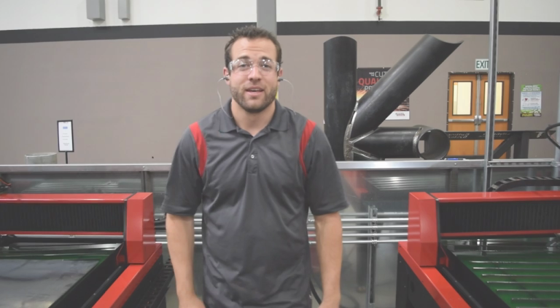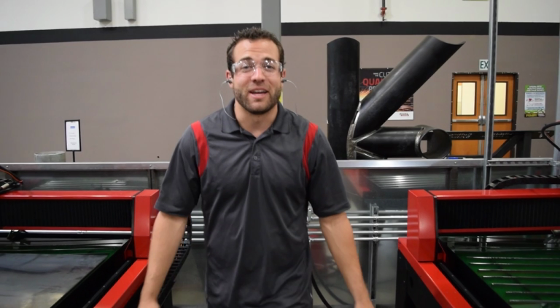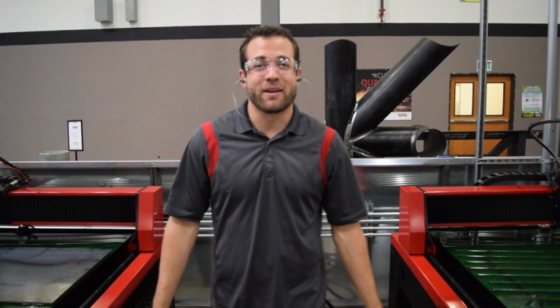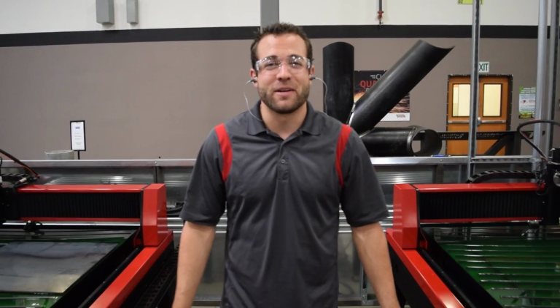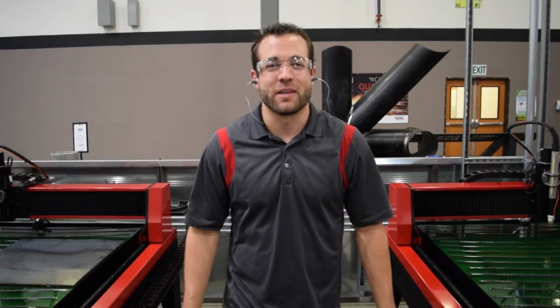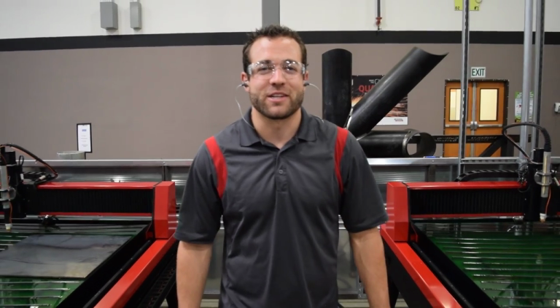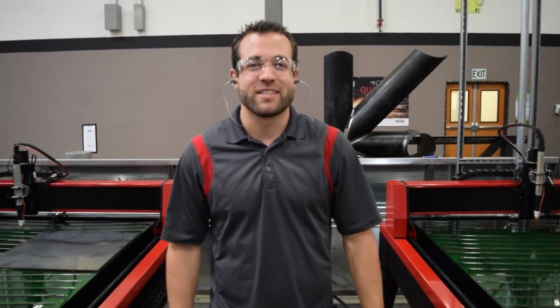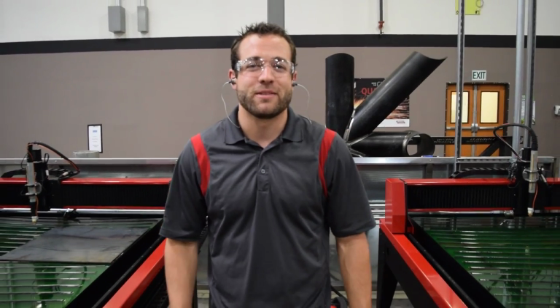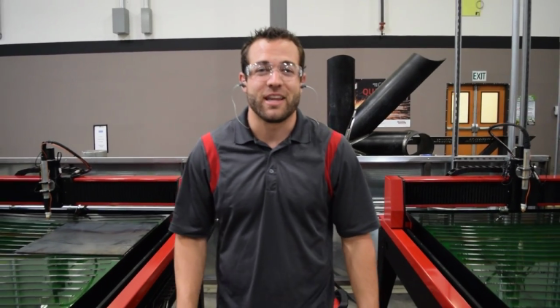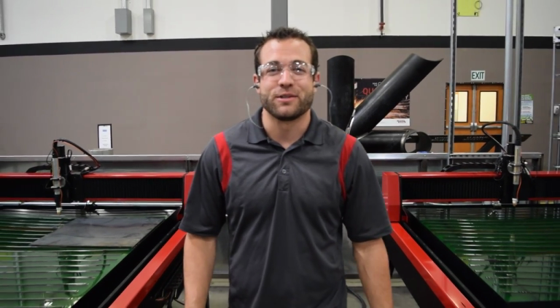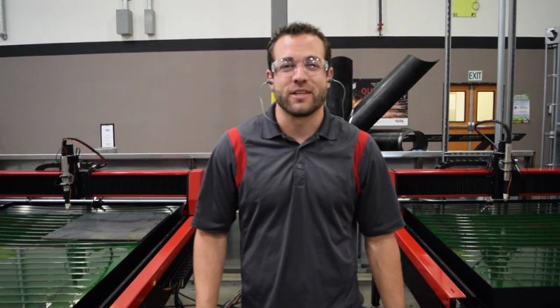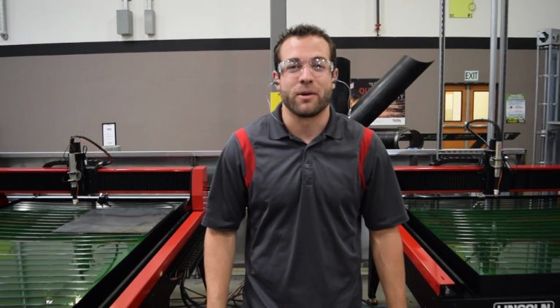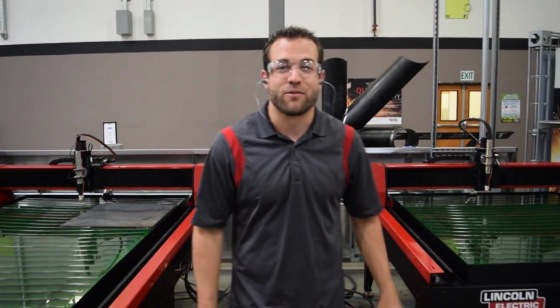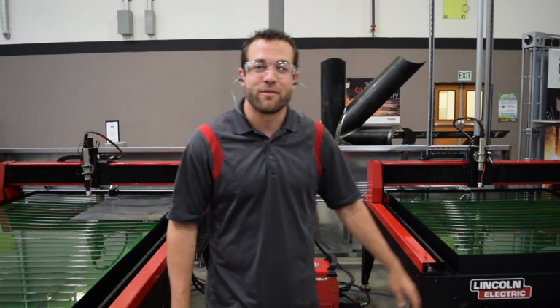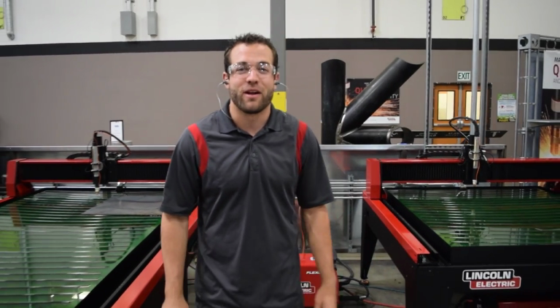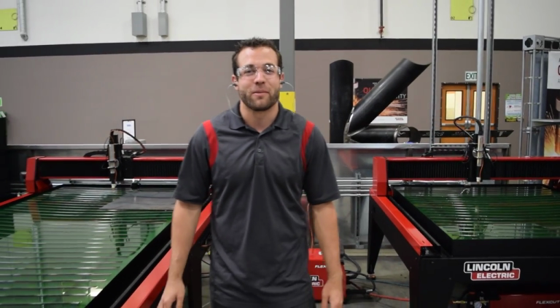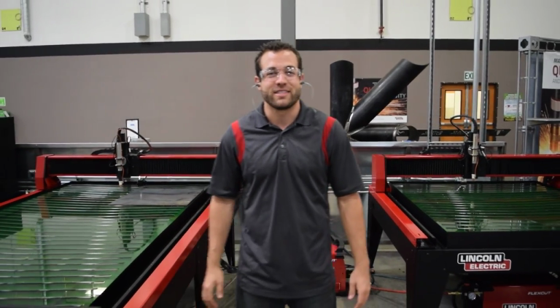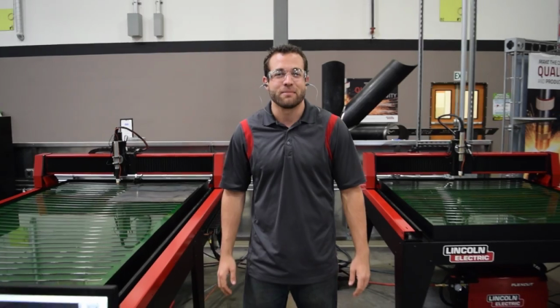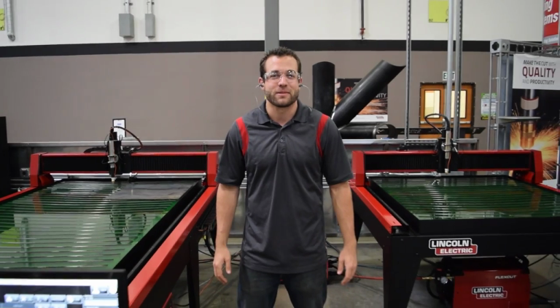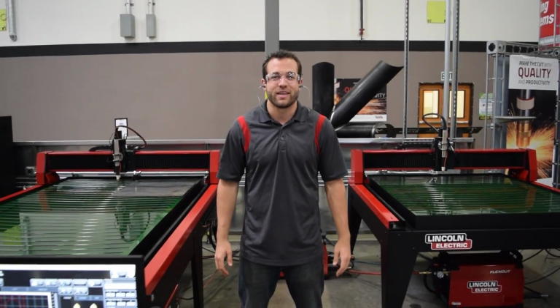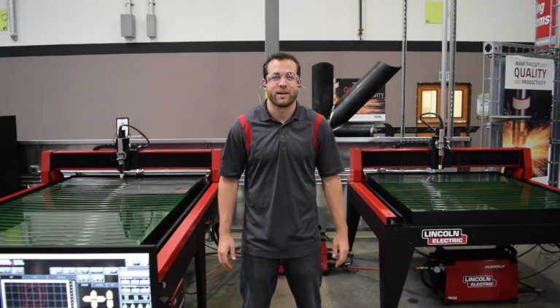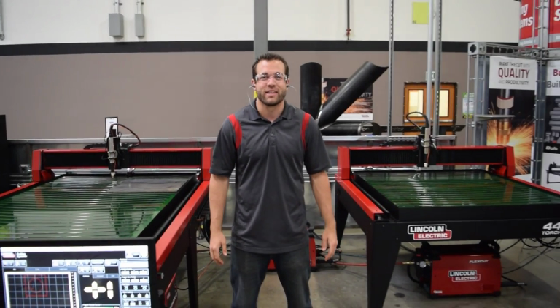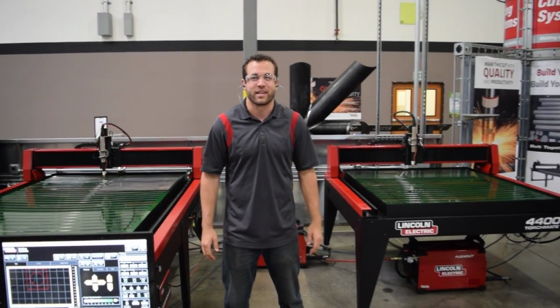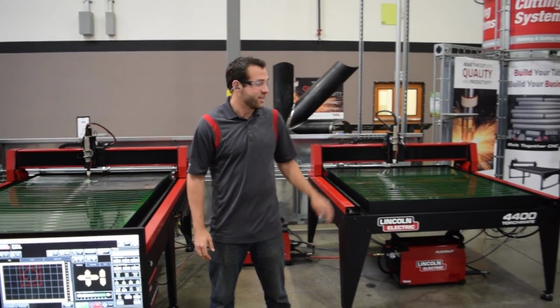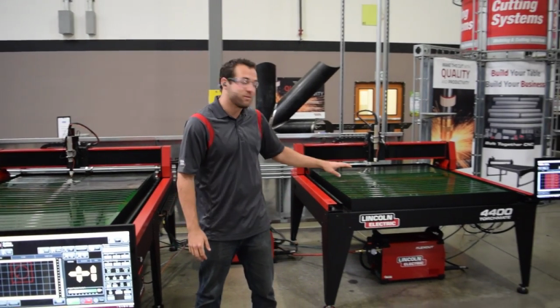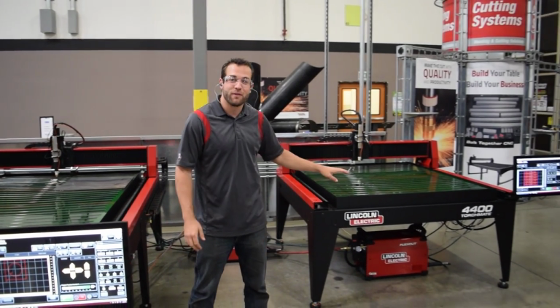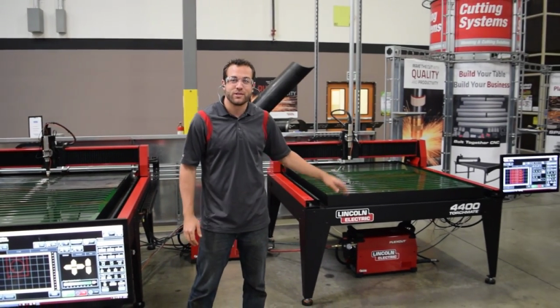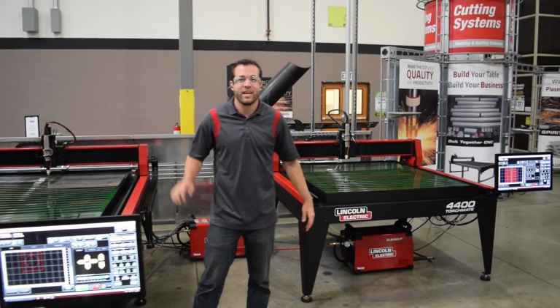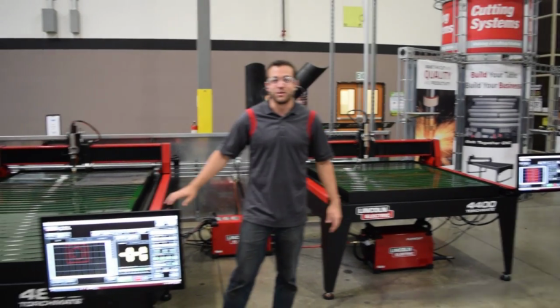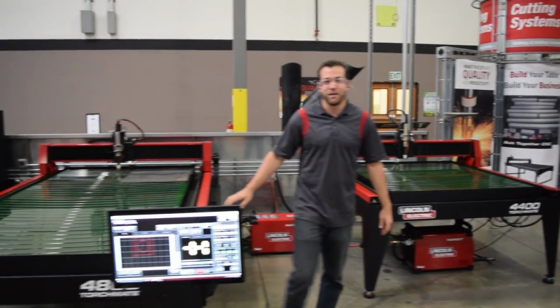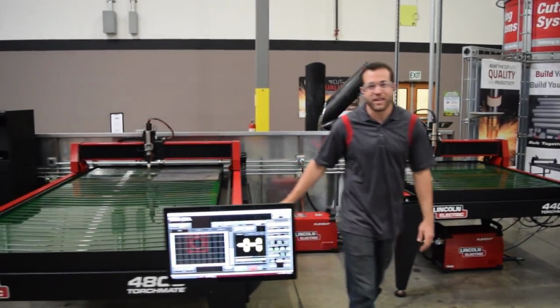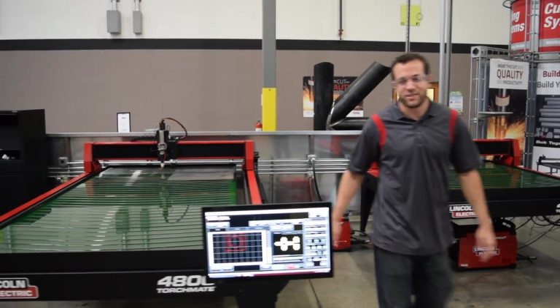My name is Mark Humphries with Lincoln Electric Cutting Systems, and today we're introducing our brand new 4x4 and 4x8 CNC plasma cutting tables by Lincoln Electric: the Torchmate 4400 and the Torchmate 4800.